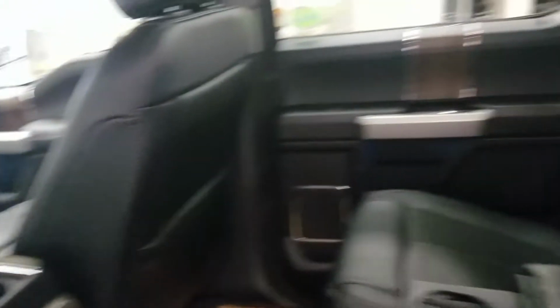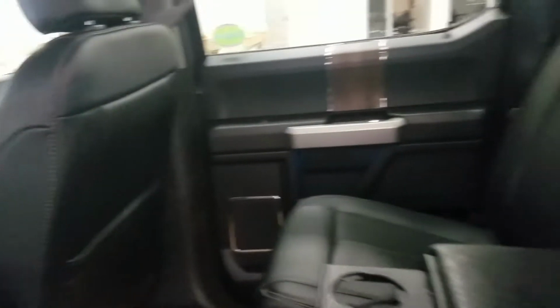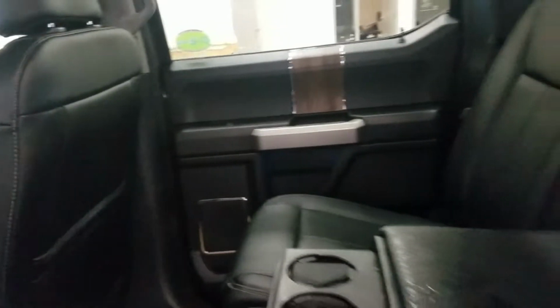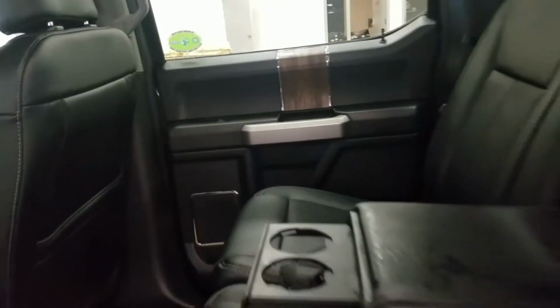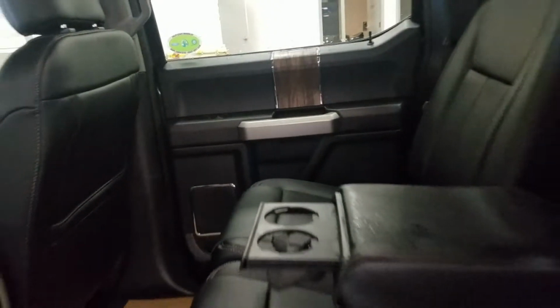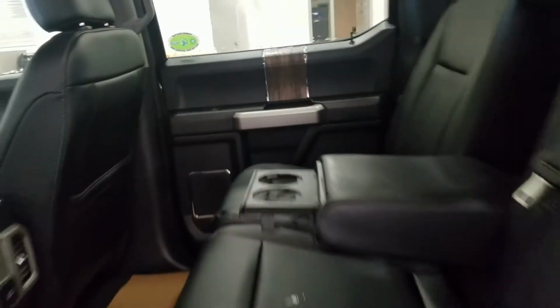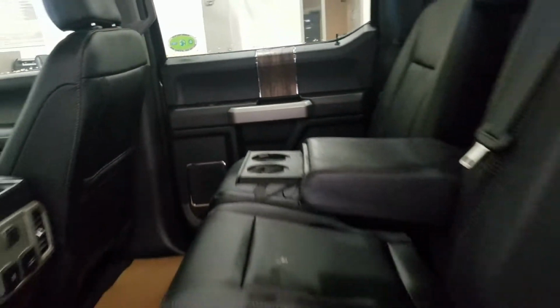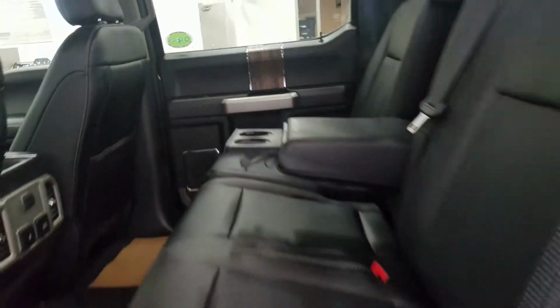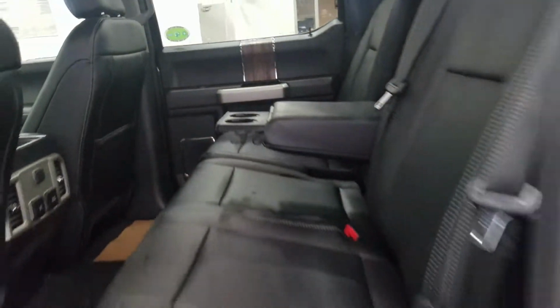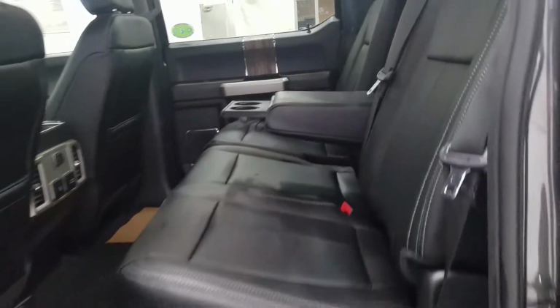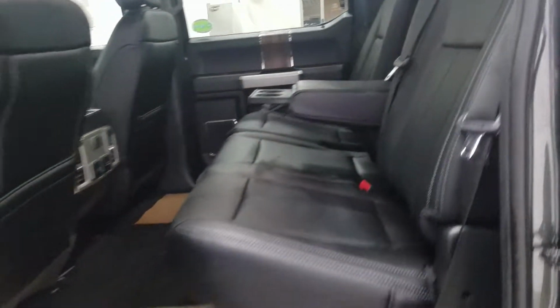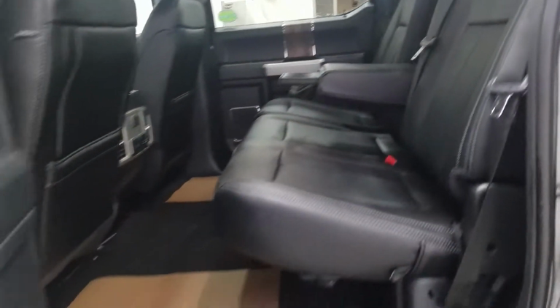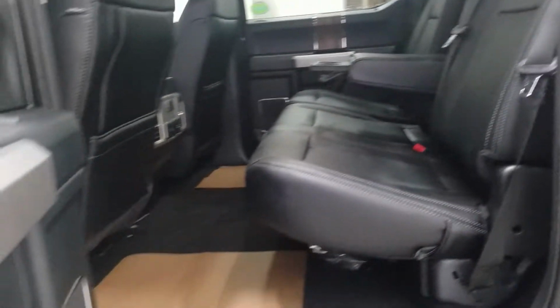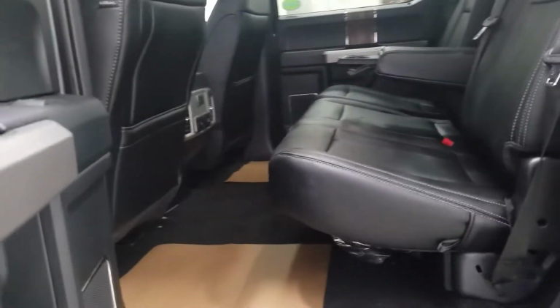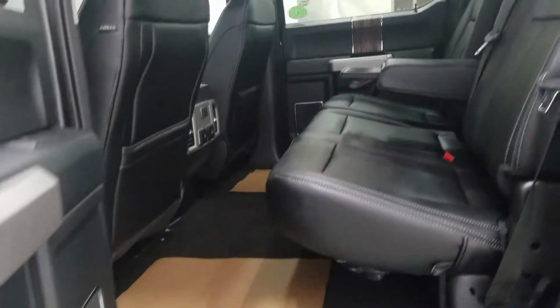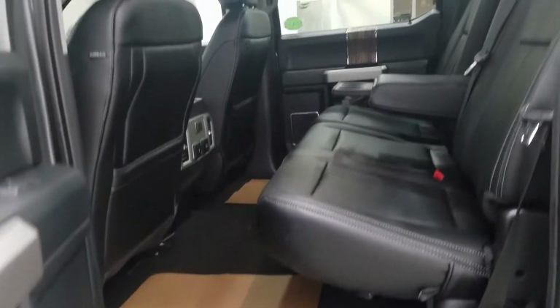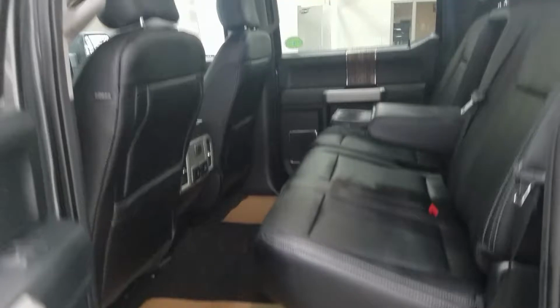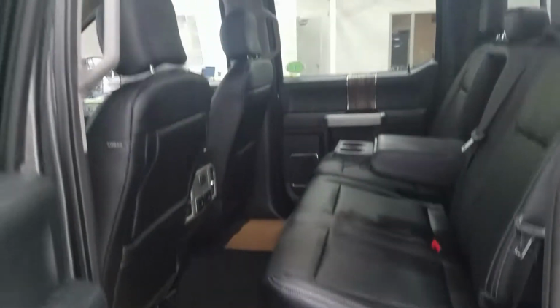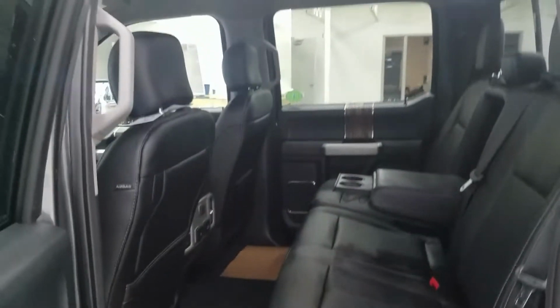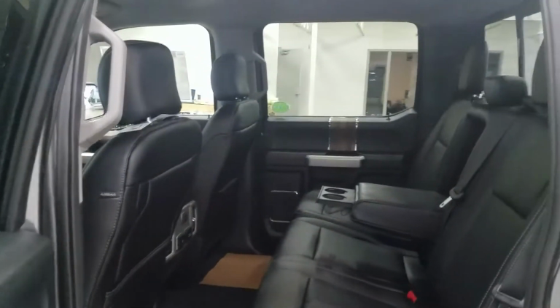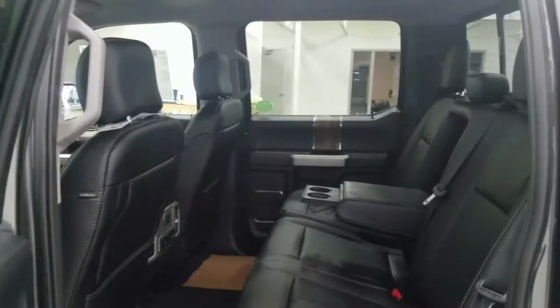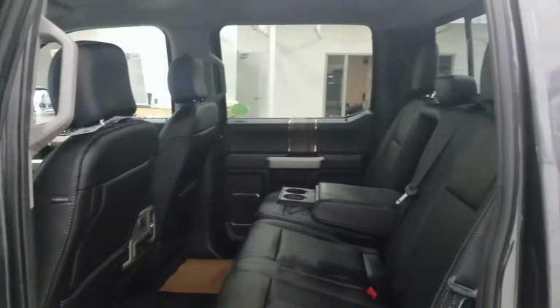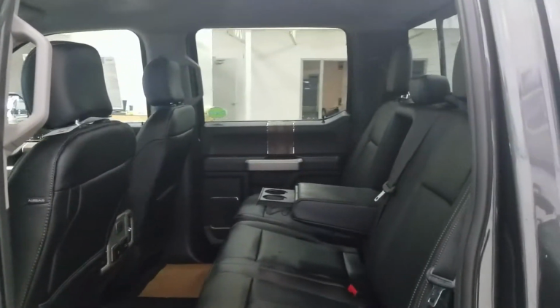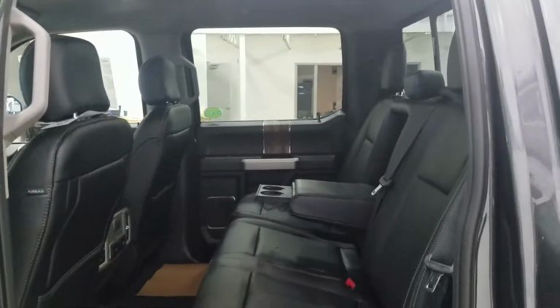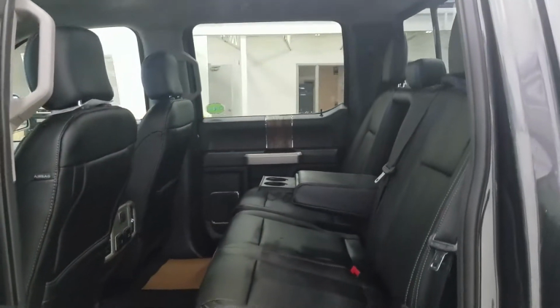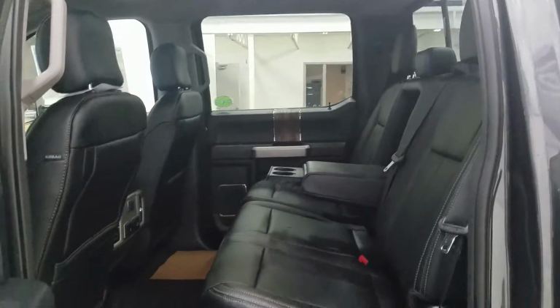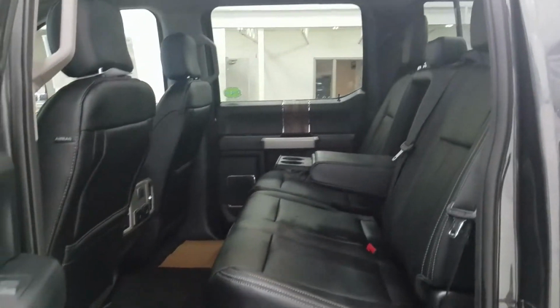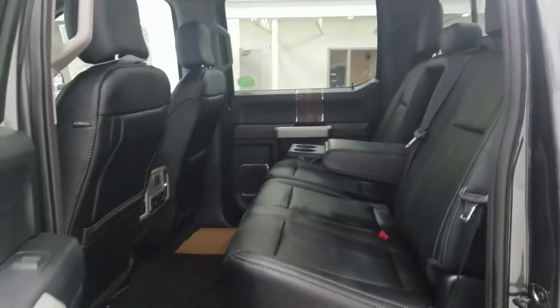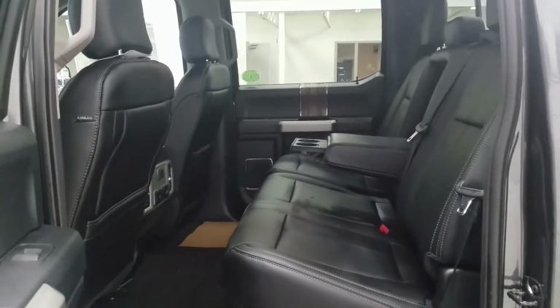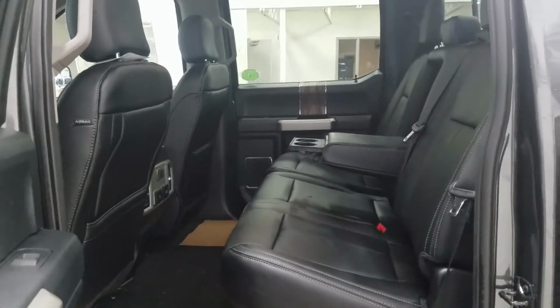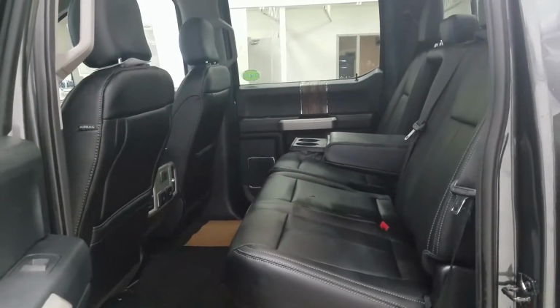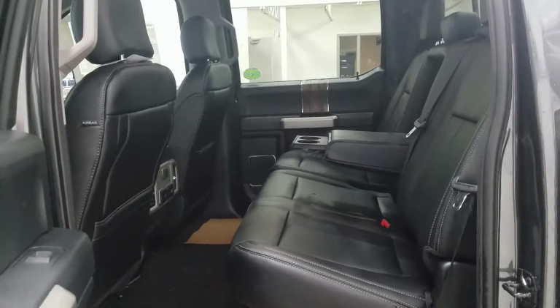We also have a 60/40 bench seating arrangement, which leaves us with loads of leg room and tons of head space to fit three passengers in the rear comfortably.